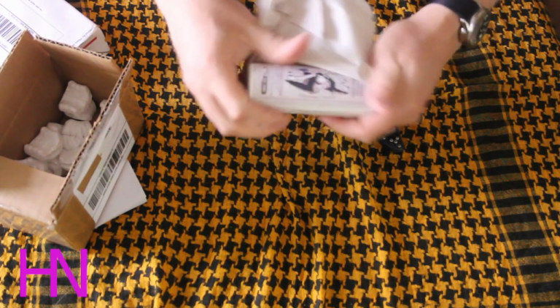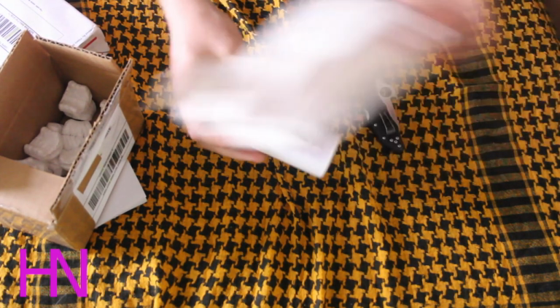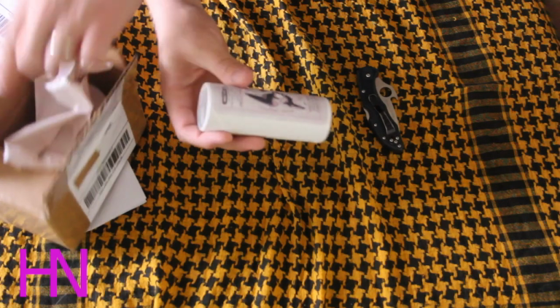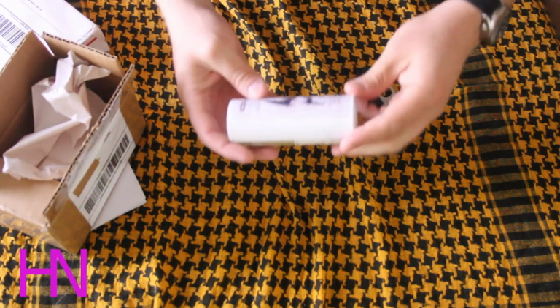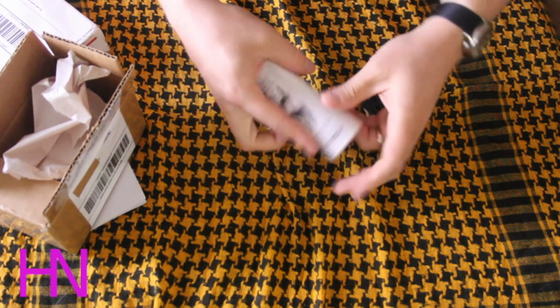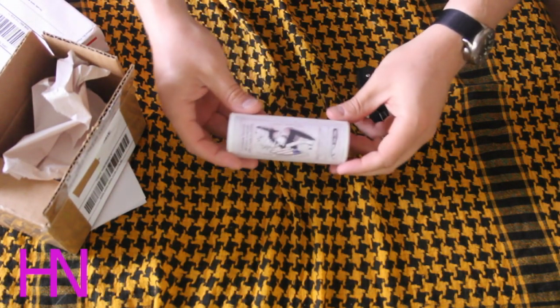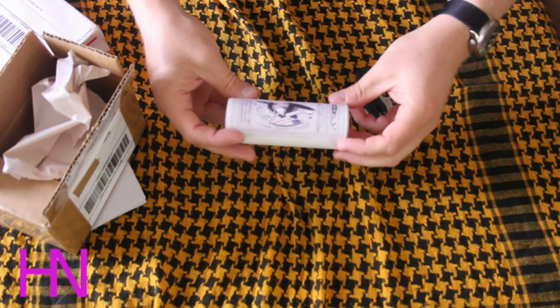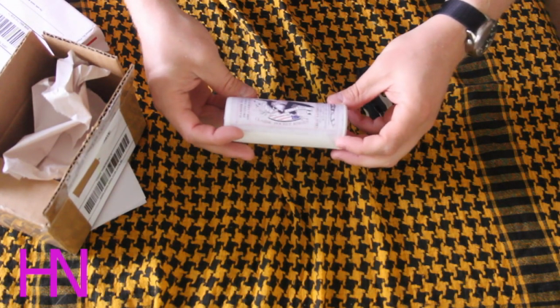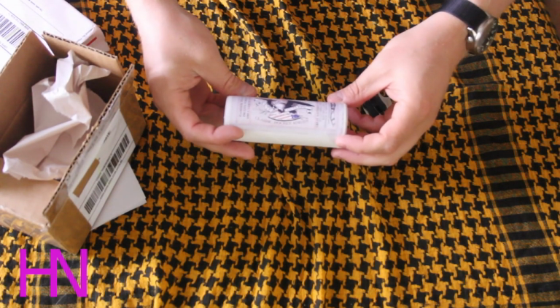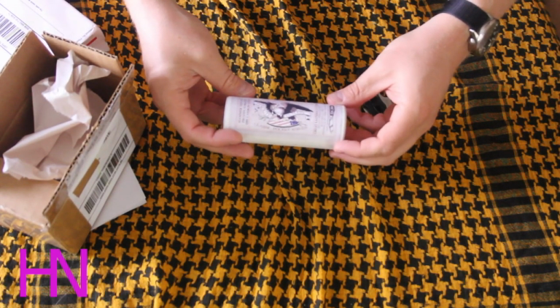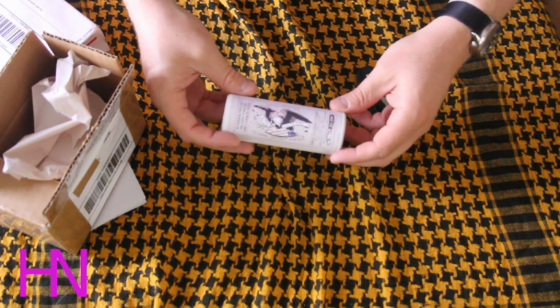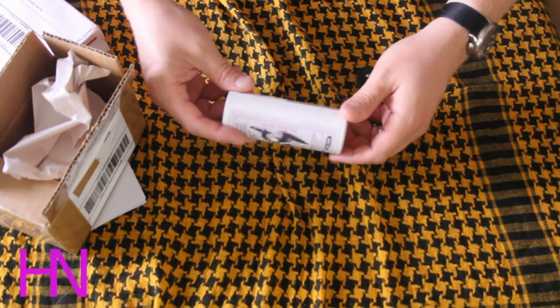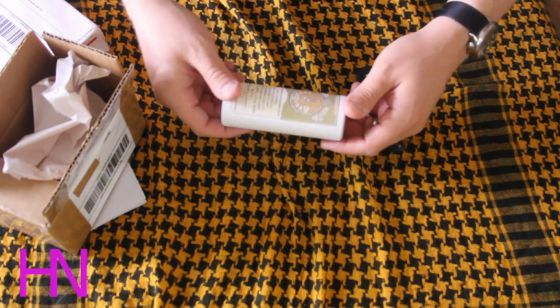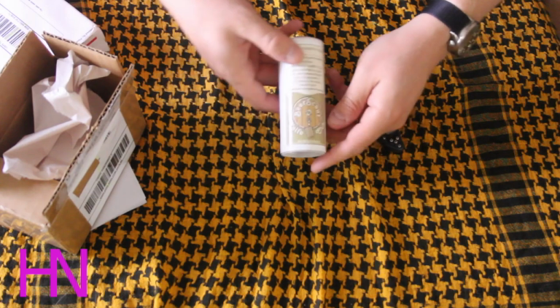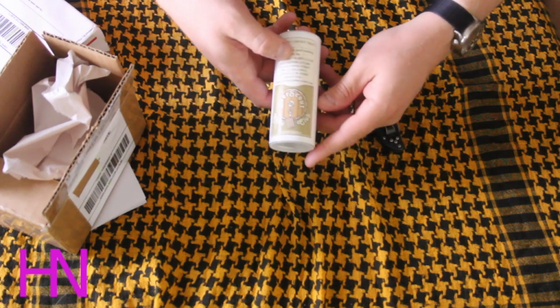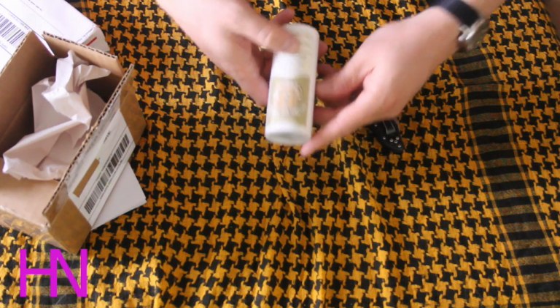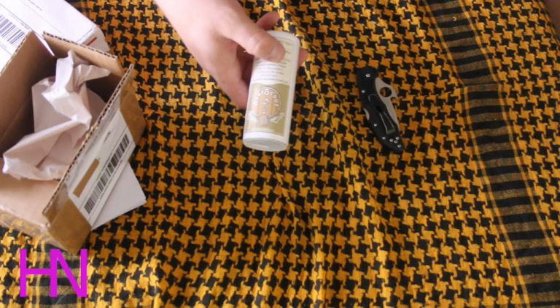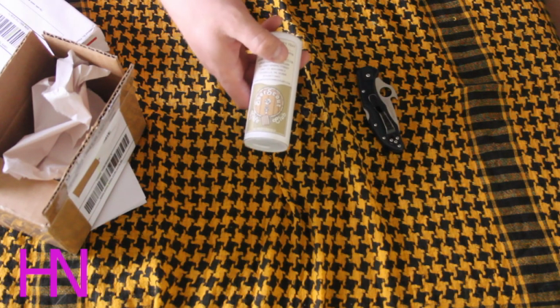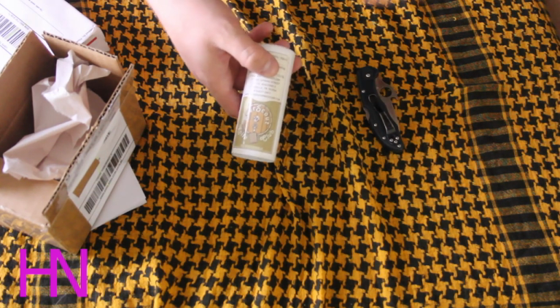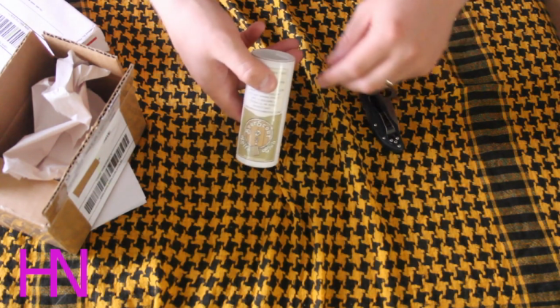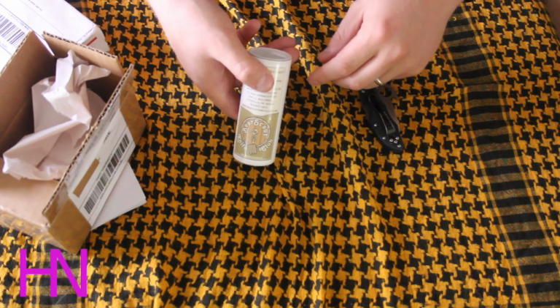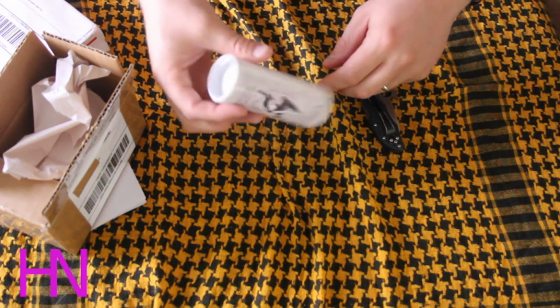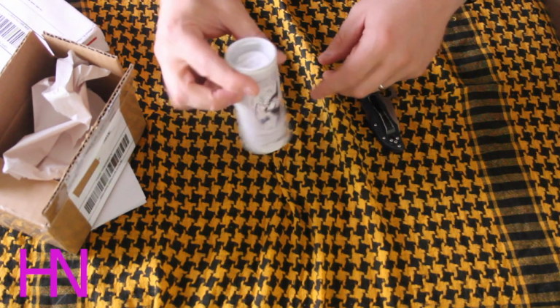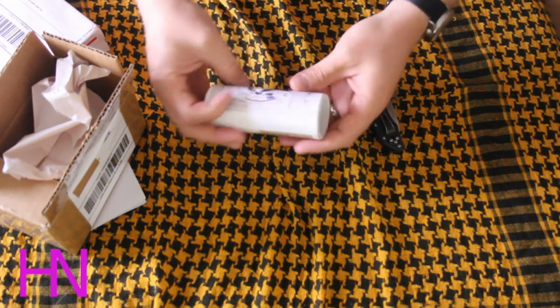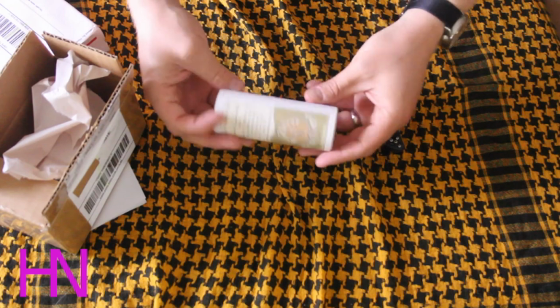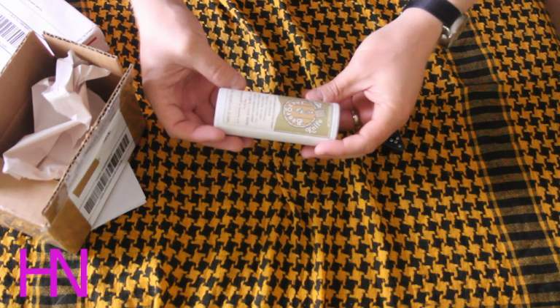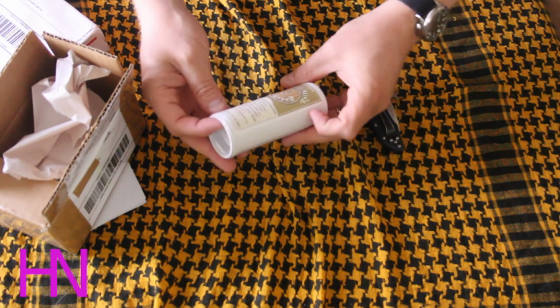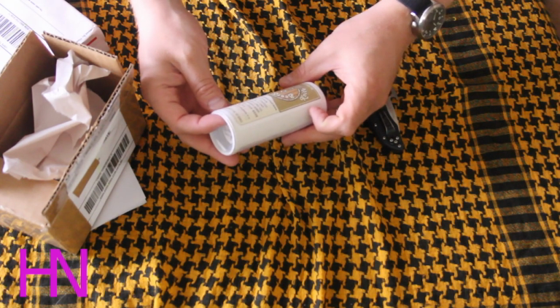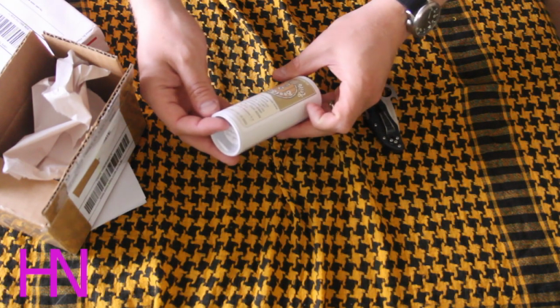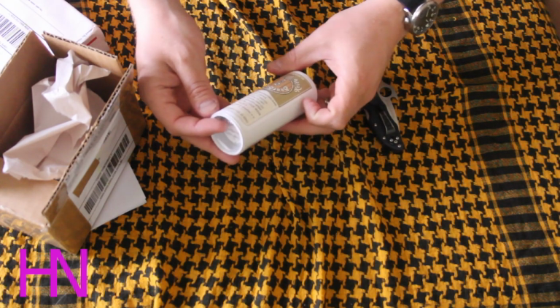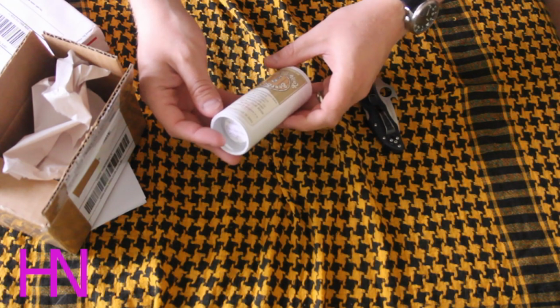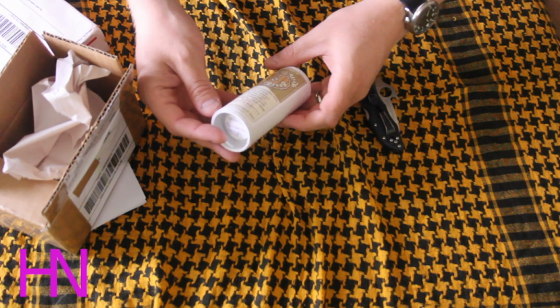All righty, there you go. Great Eastern Cutlery — the Beer Scout. I don't know if you guys have seen this. Cool little traditional pocket knife. Let's read this real quick.